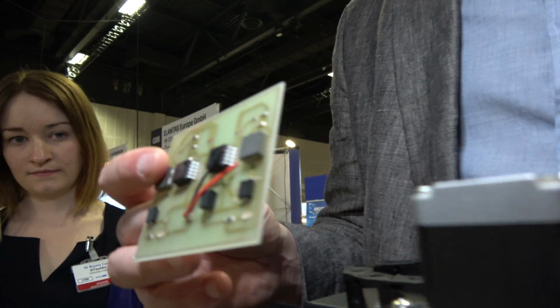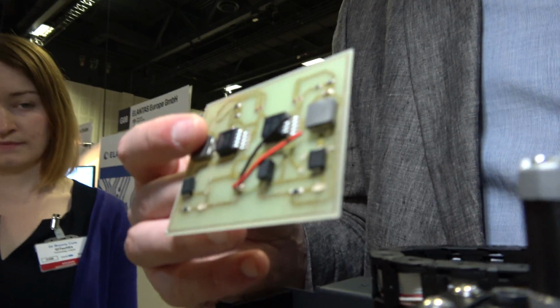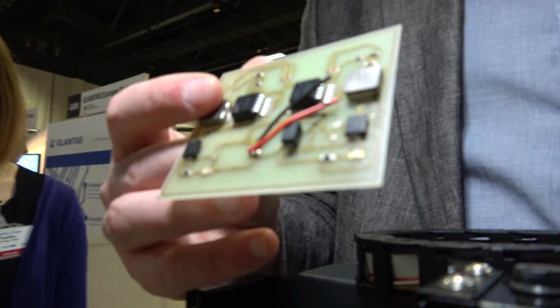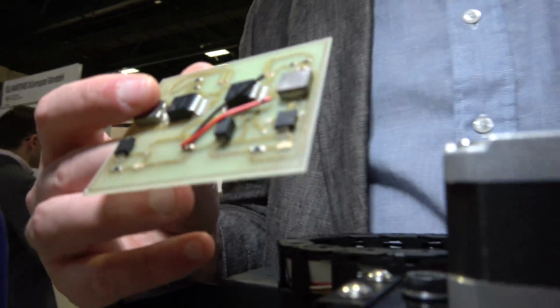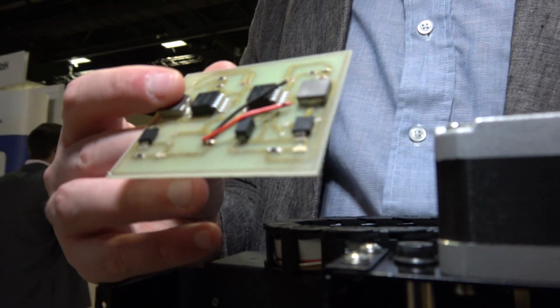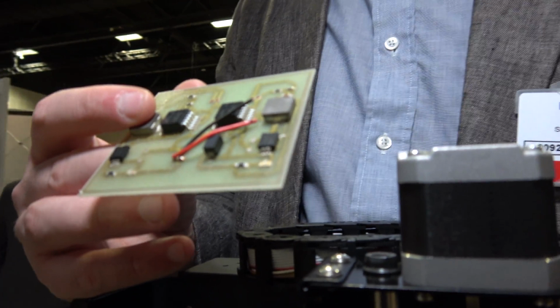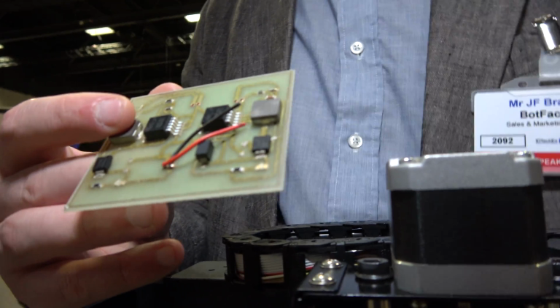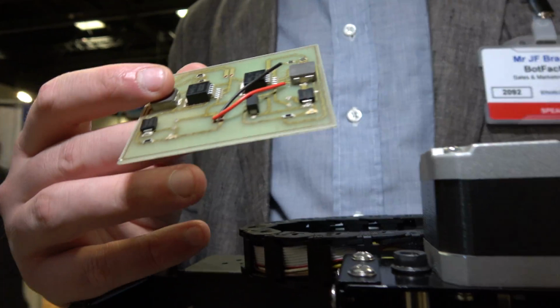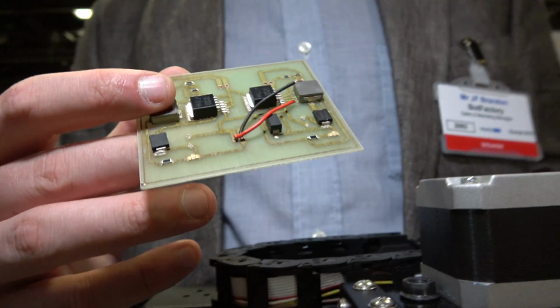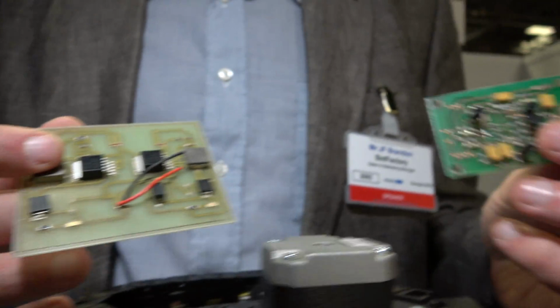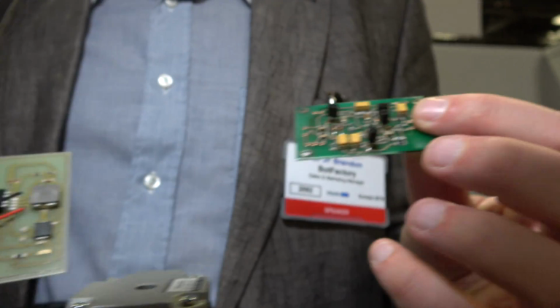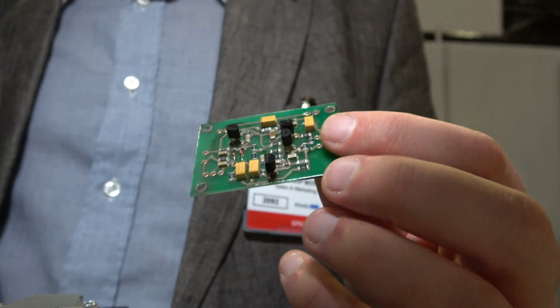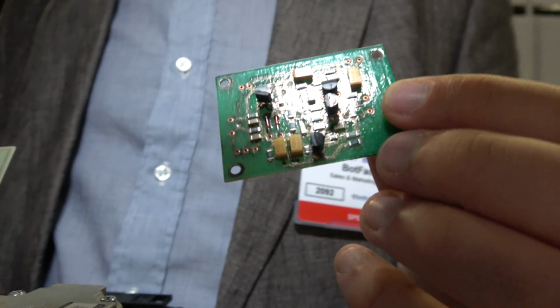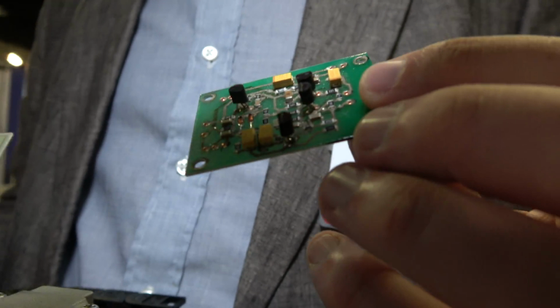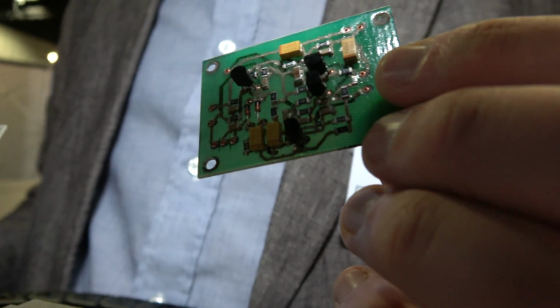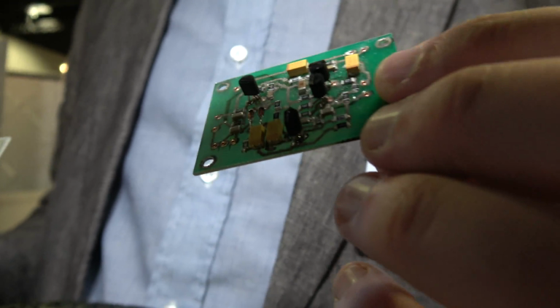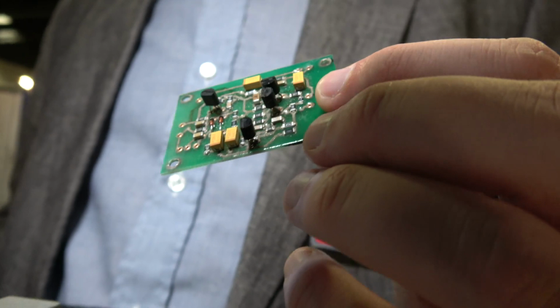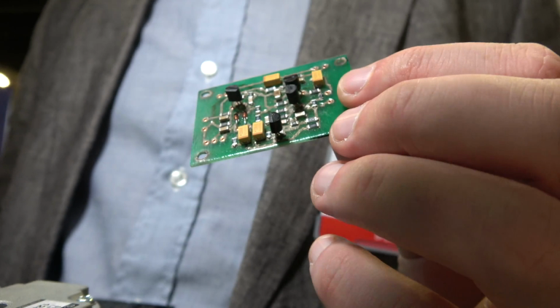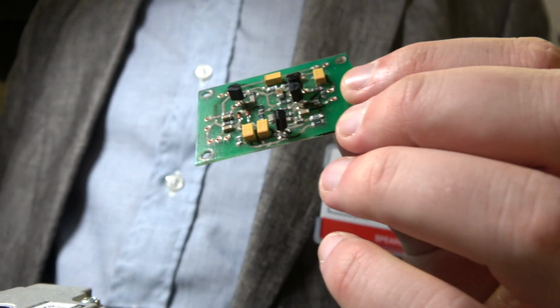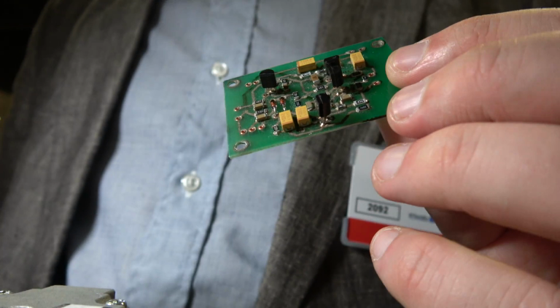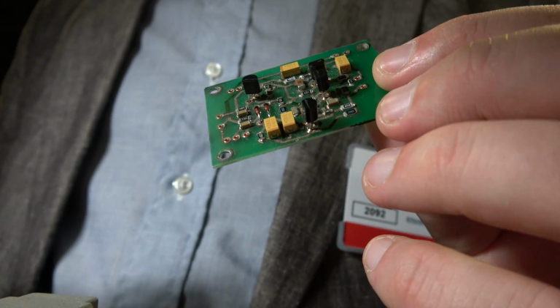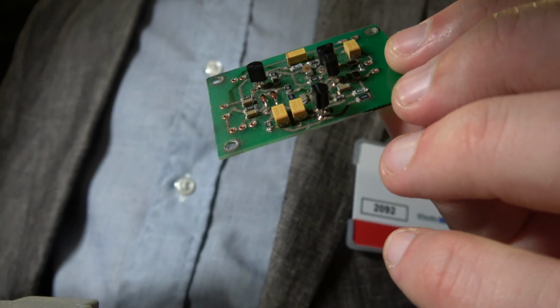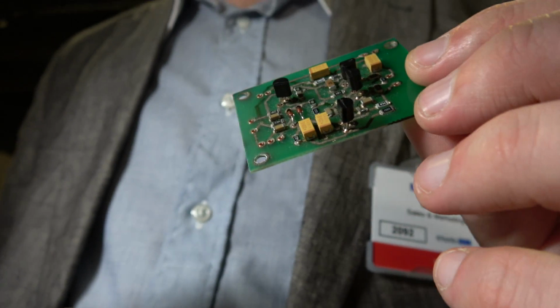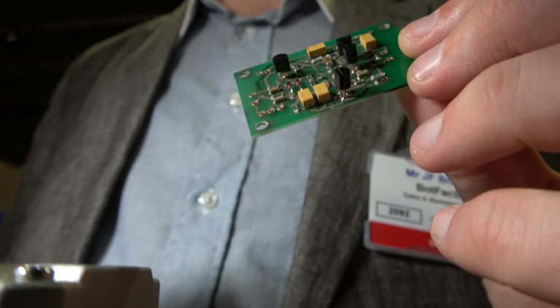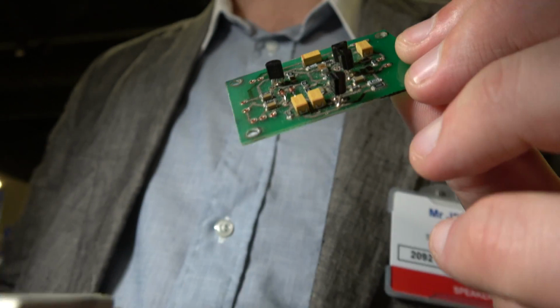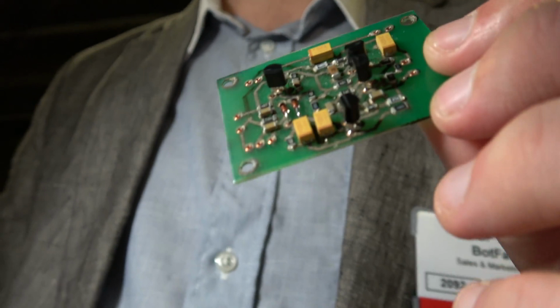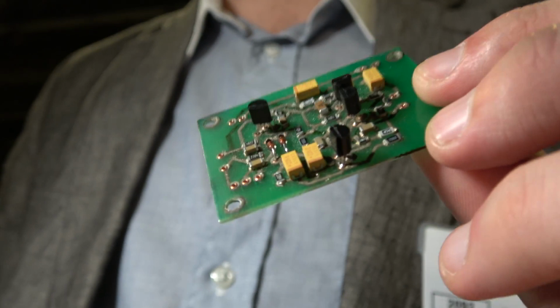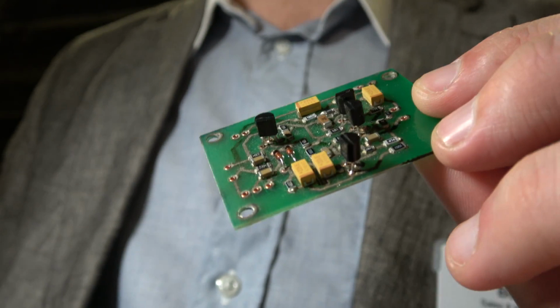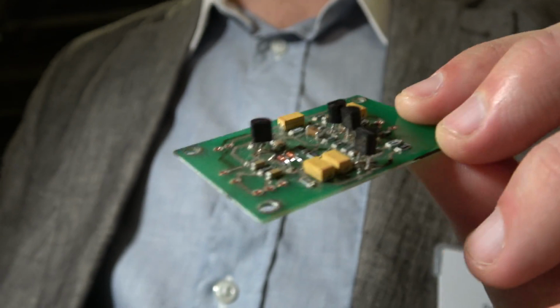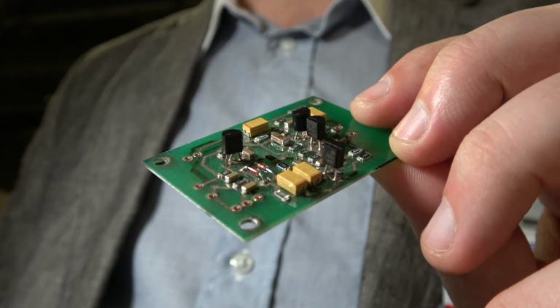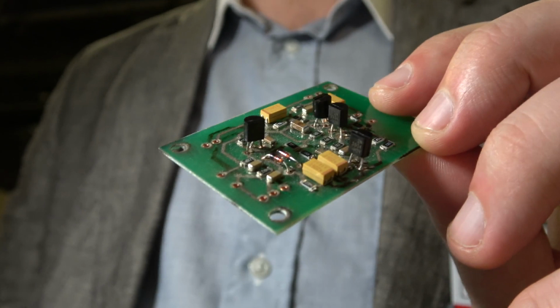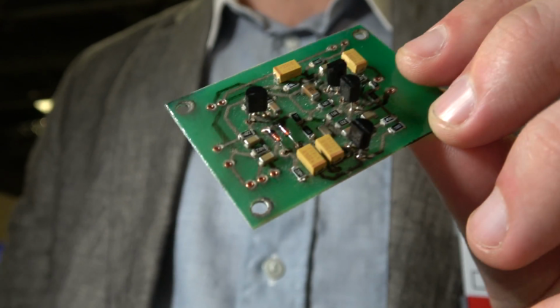It's a power supply that I made. Here's another design — this is a signal processor. It's basically an analog circuit, actually for a guitar pedal to change the sound of a guitar.